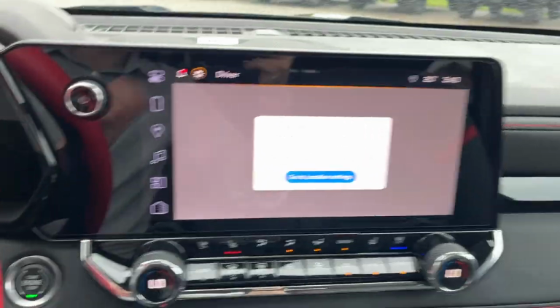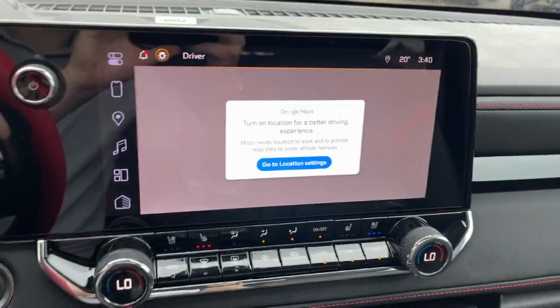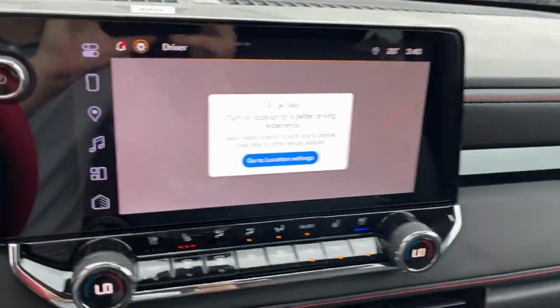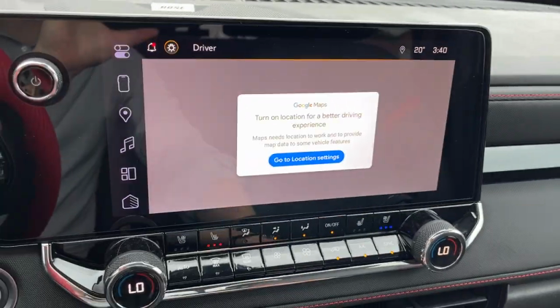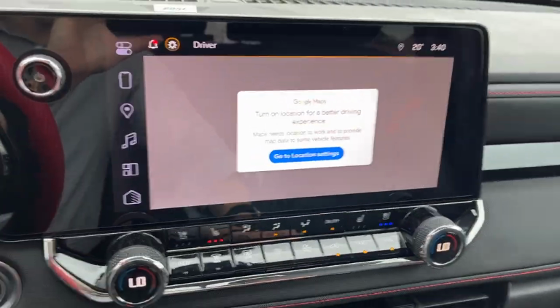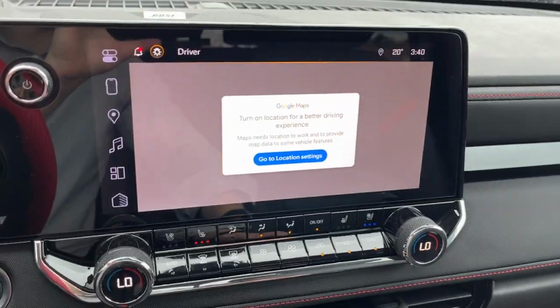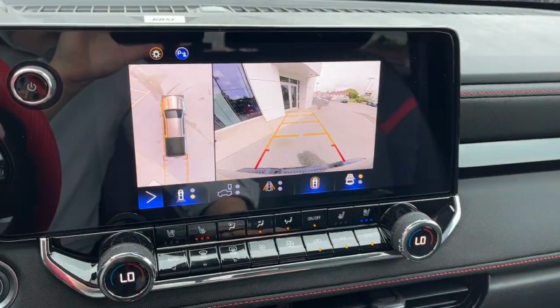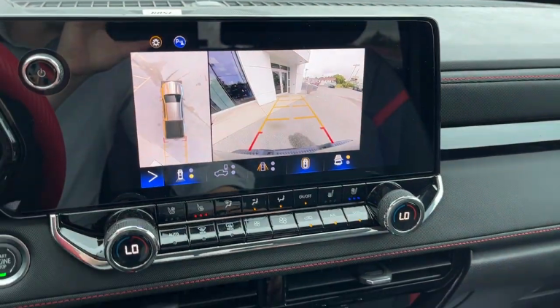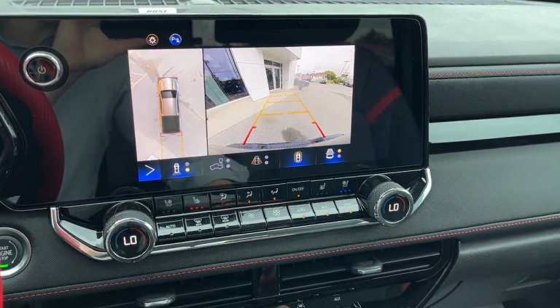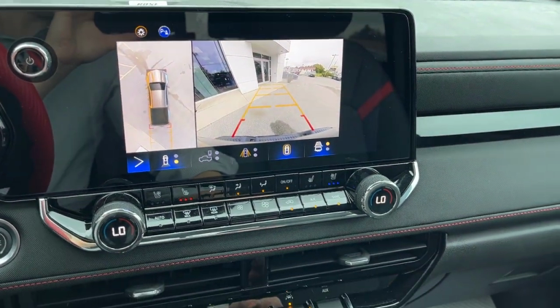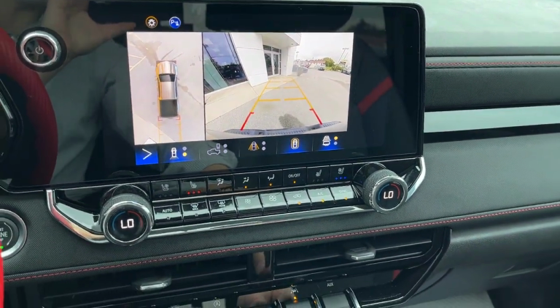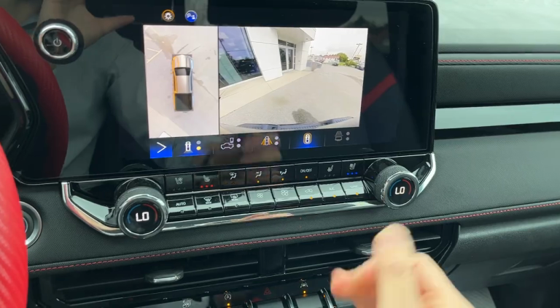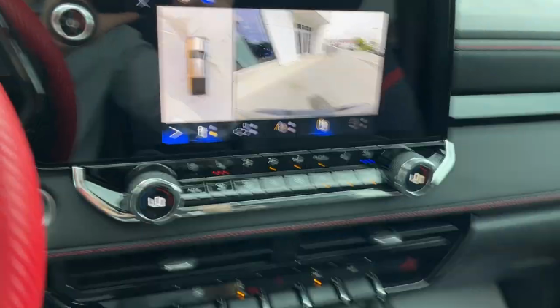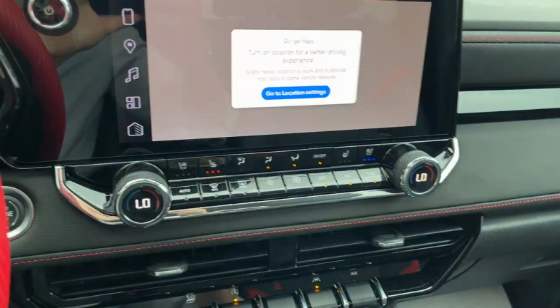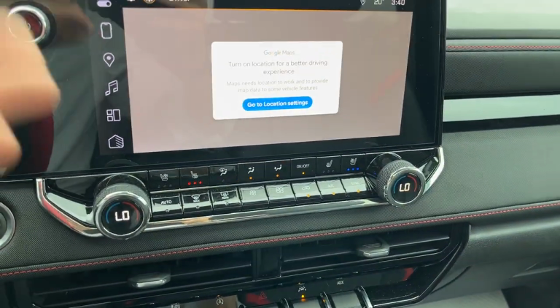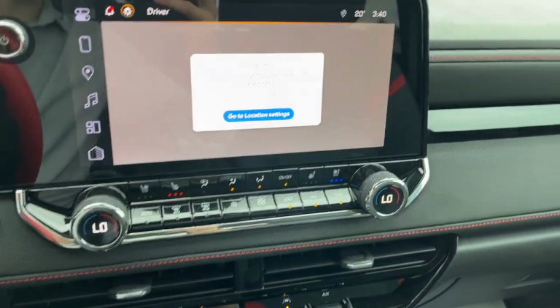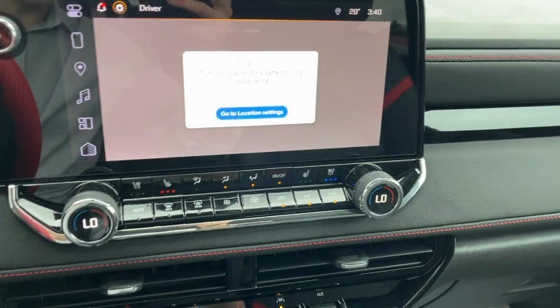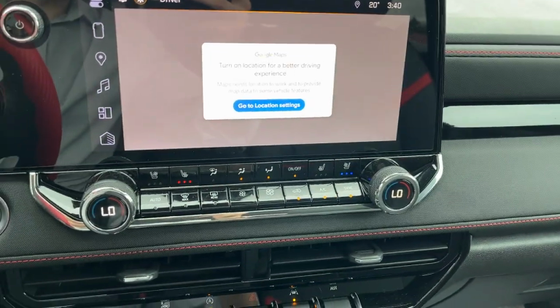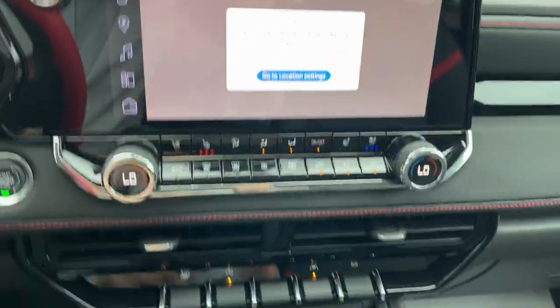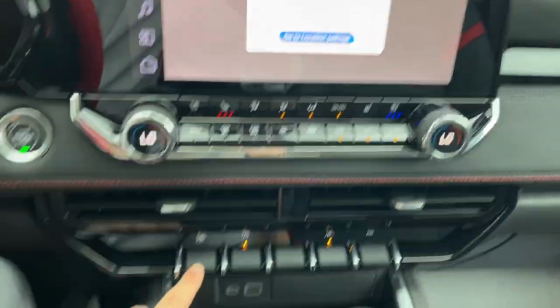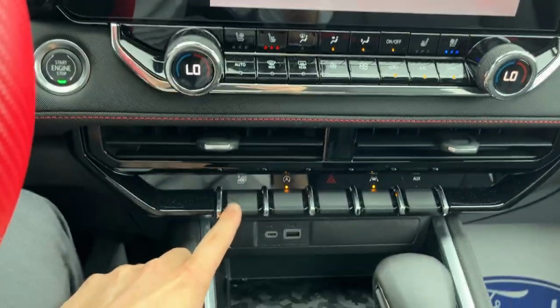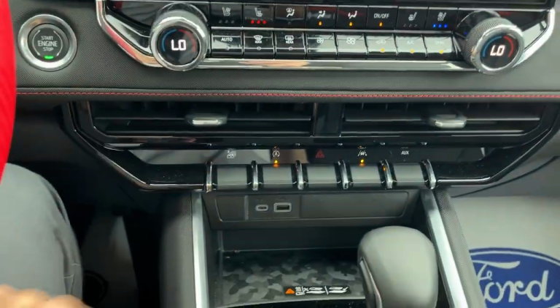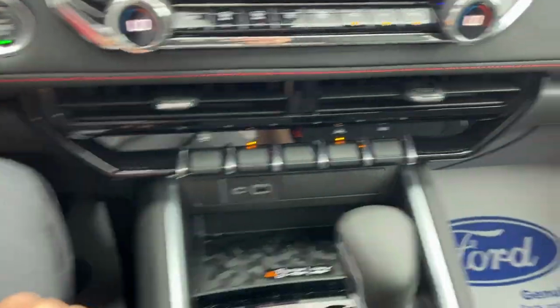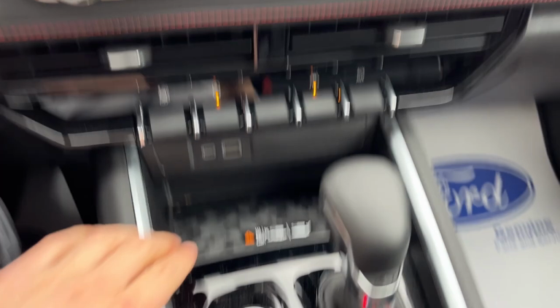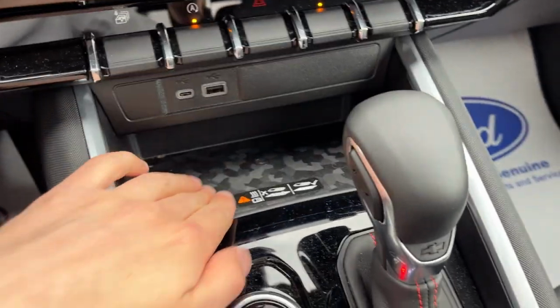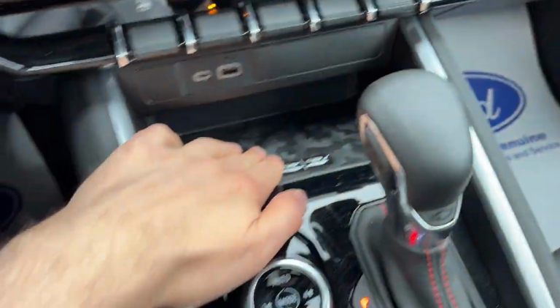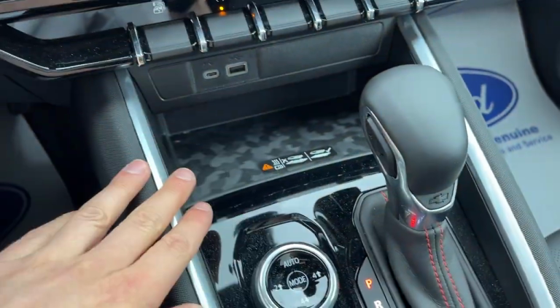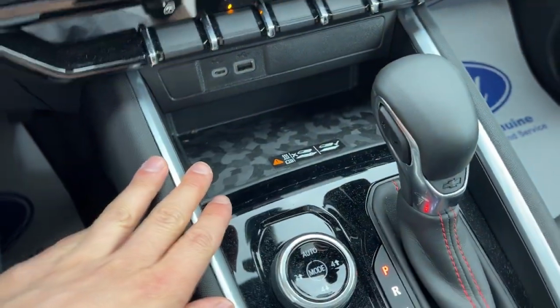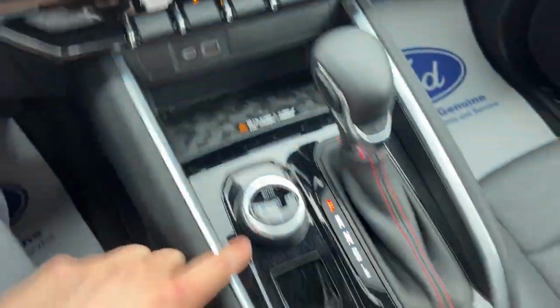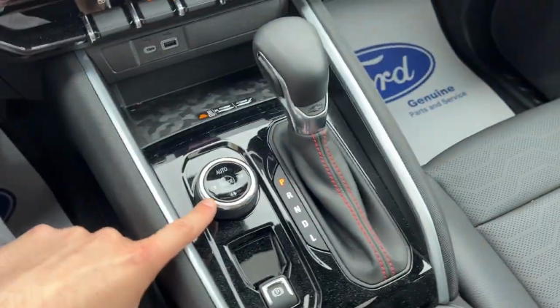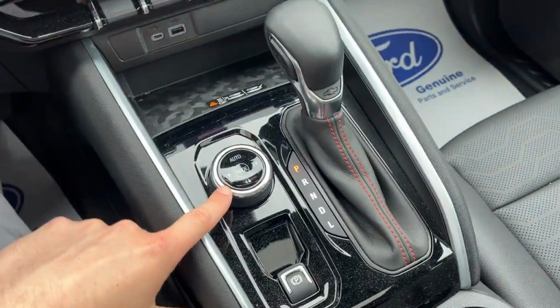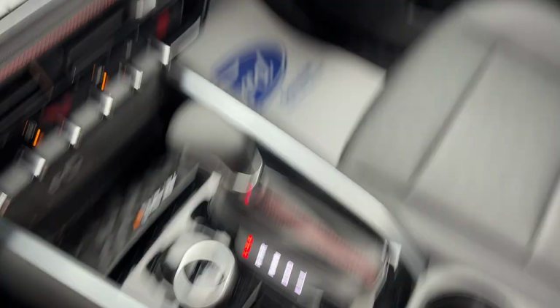And you have Google Maps on the center display. If I pop it in reverse, there's your rear 360 camera view. You have your dual zone climate, heated and cooled seats. I like this button — it's kind of cool, it rolls down all the windows at once. You have a wireless charger here for your phone, and your different 4x4 modes.